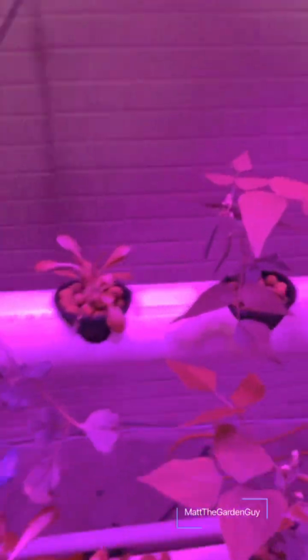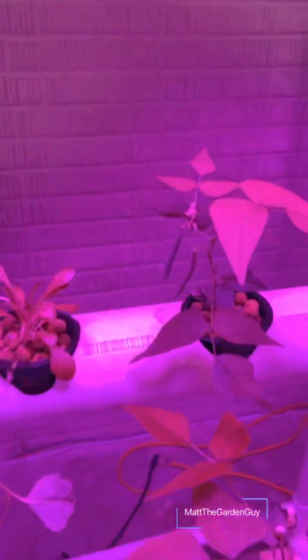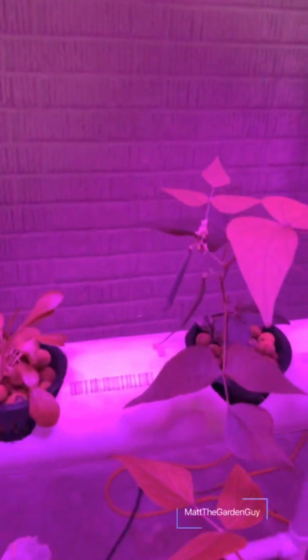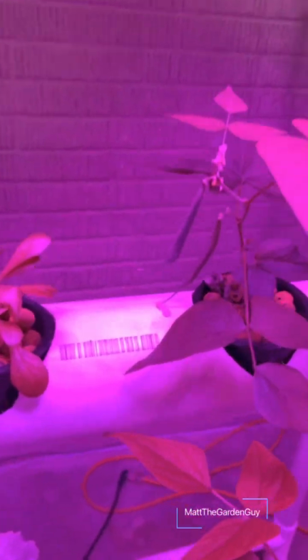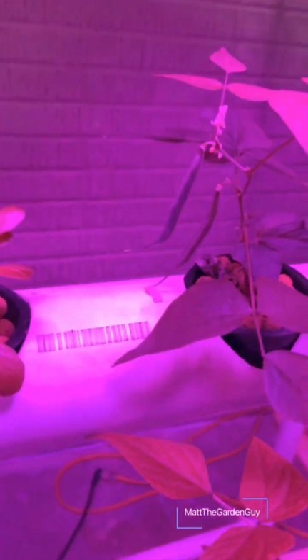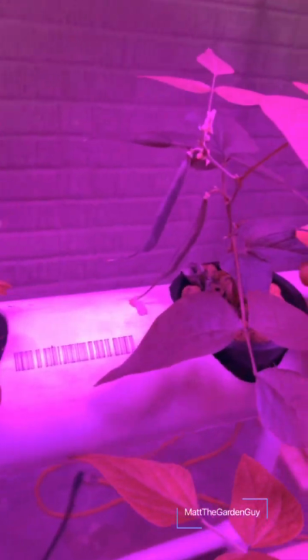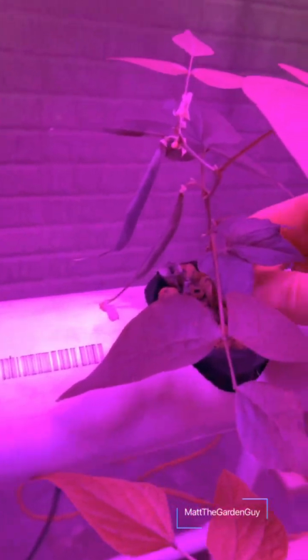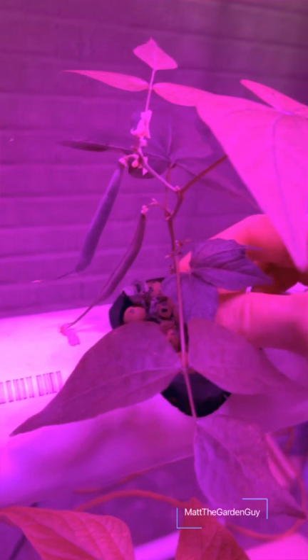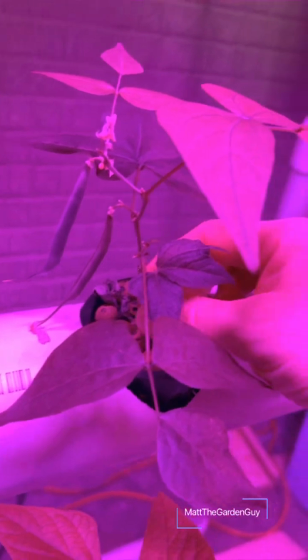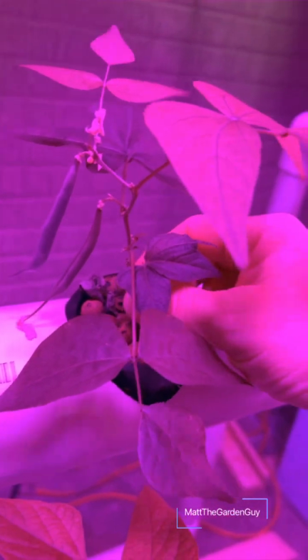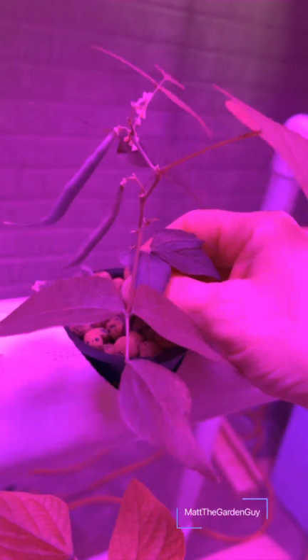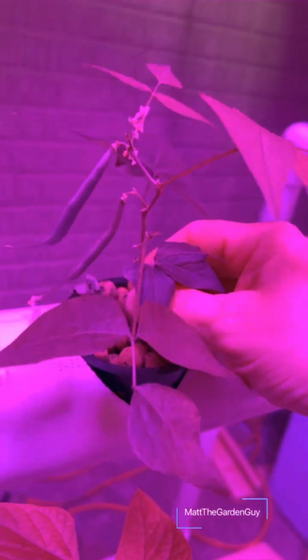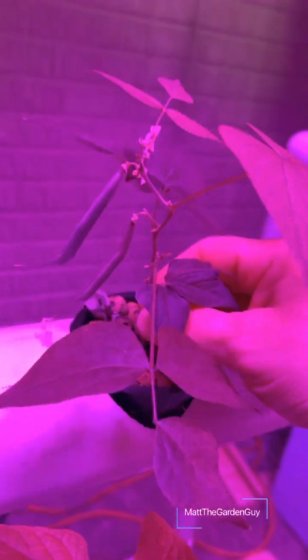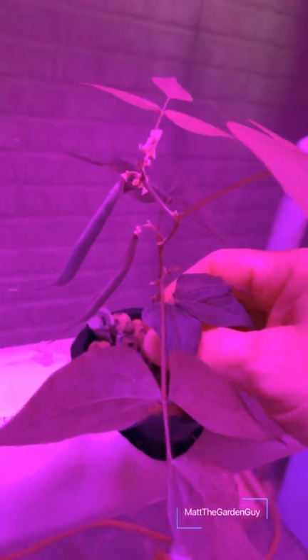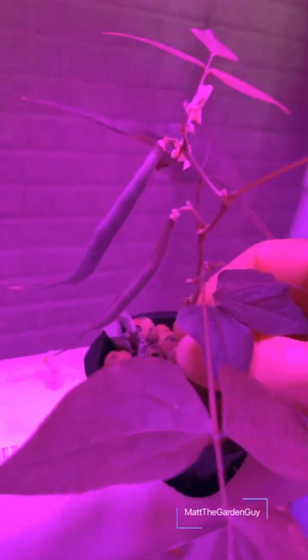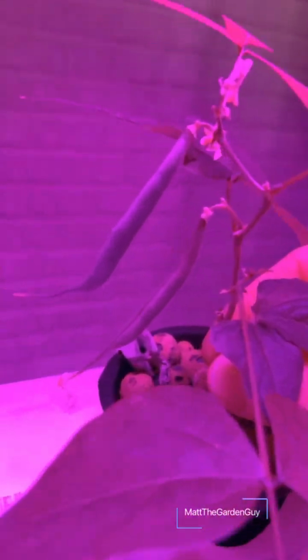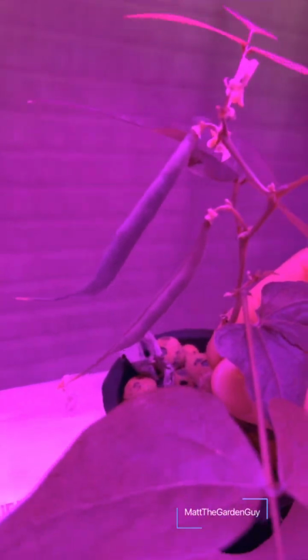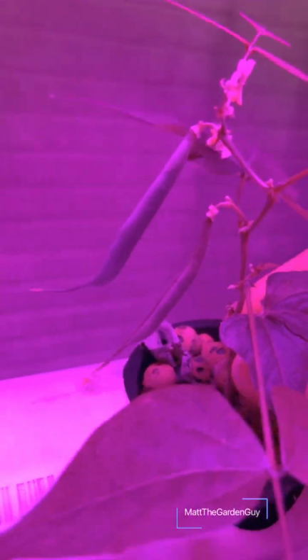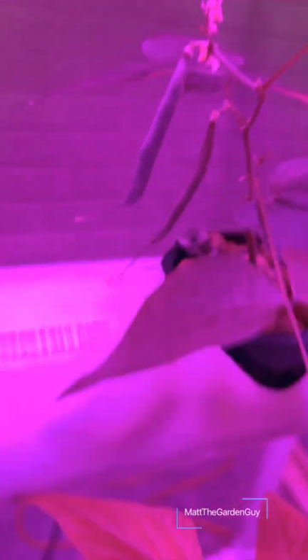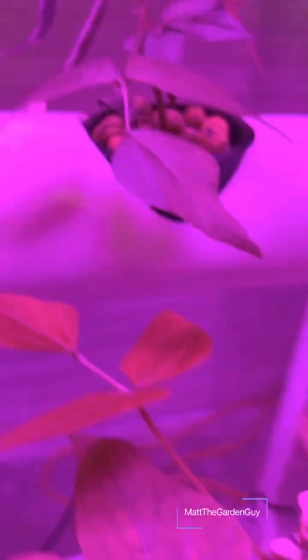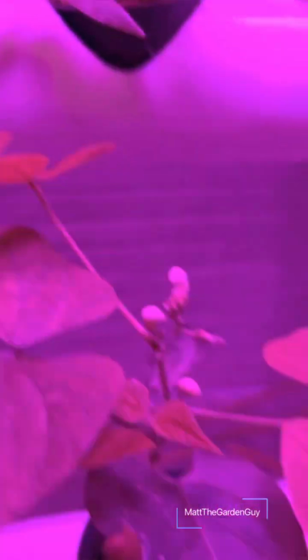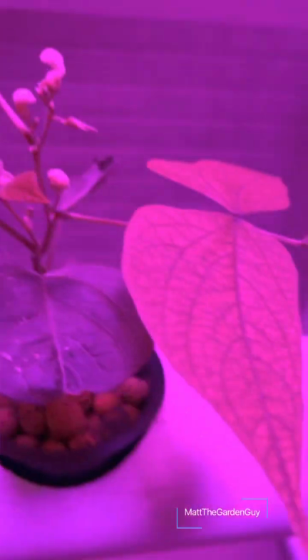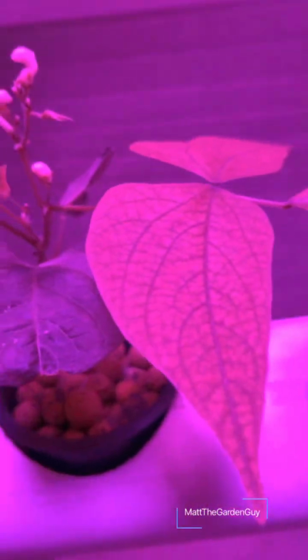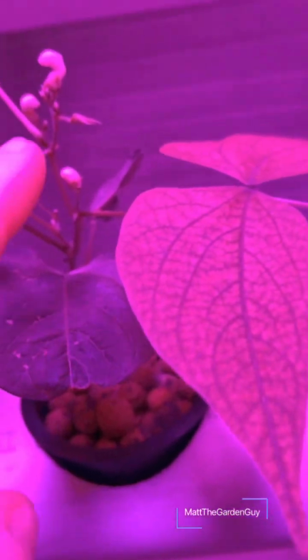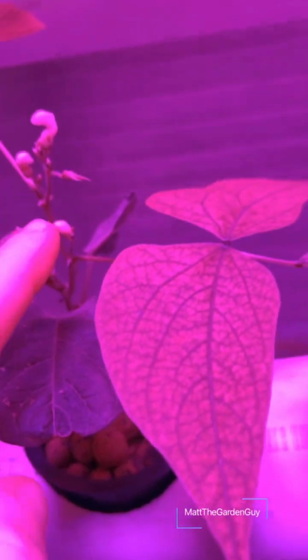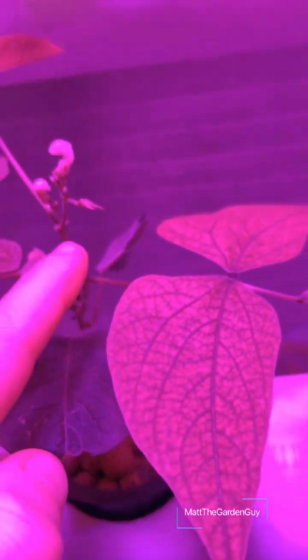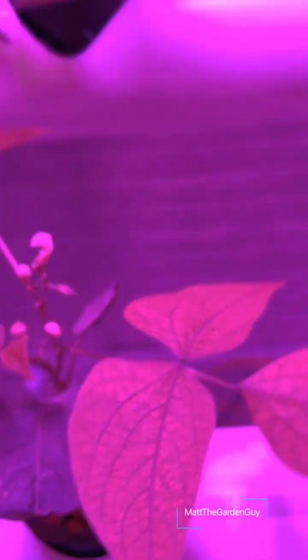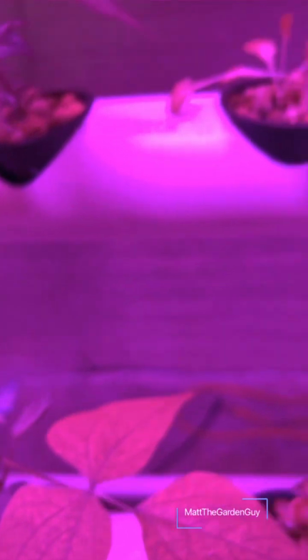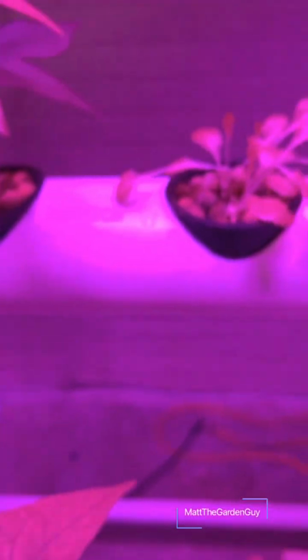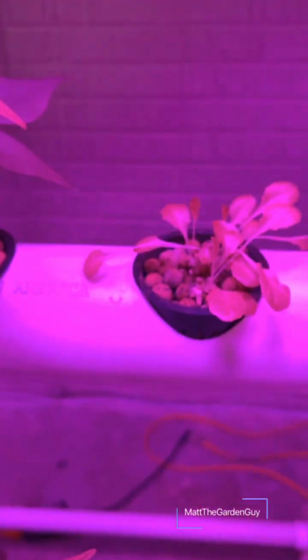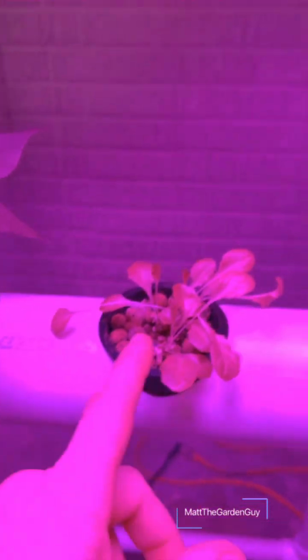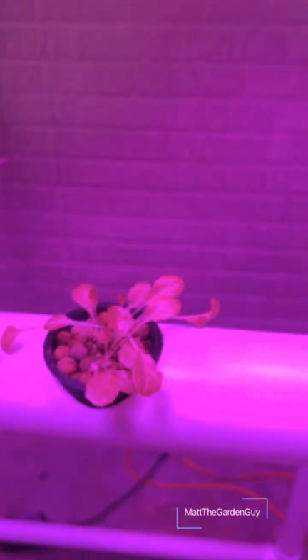Right over here I got some green beans growing — I got two right now. Got some more down here, more lettuce.